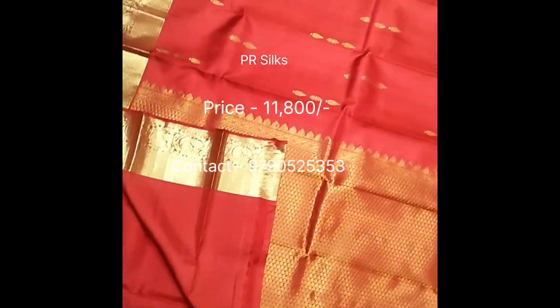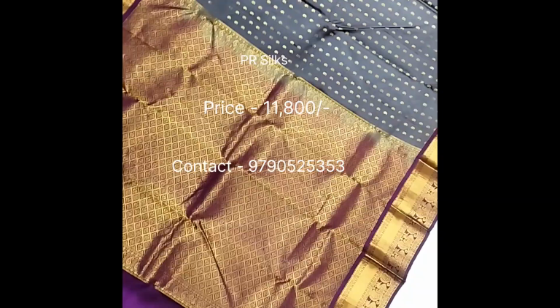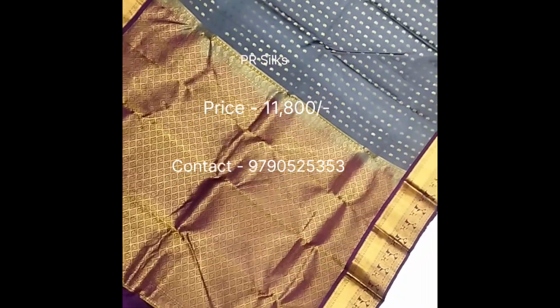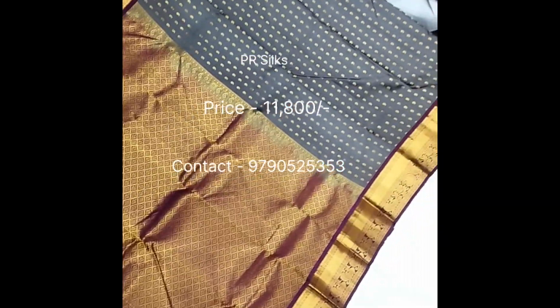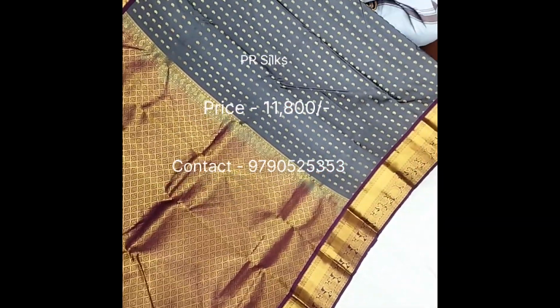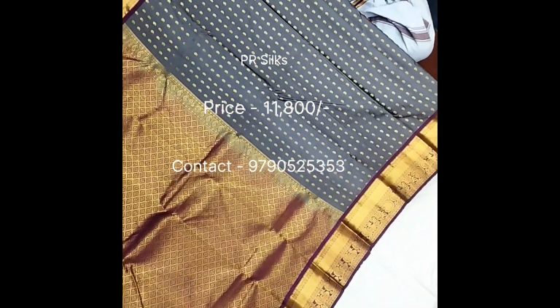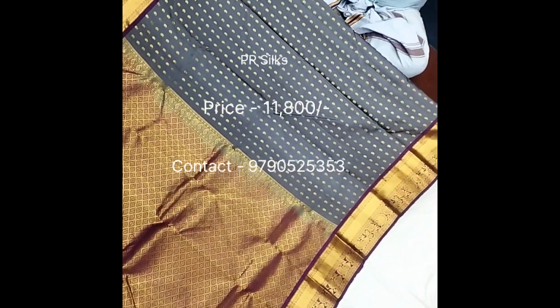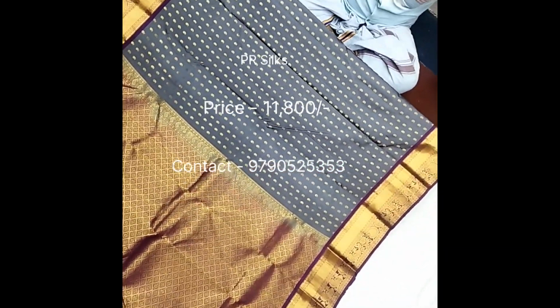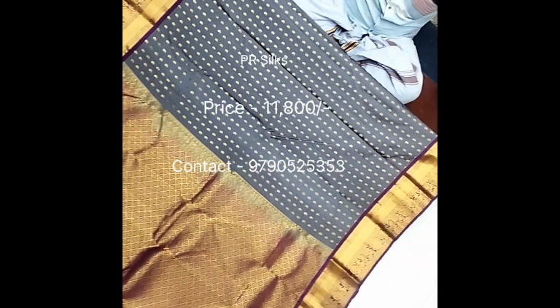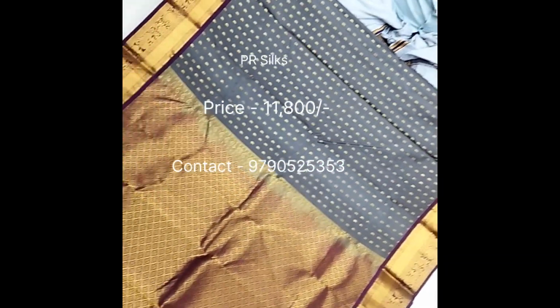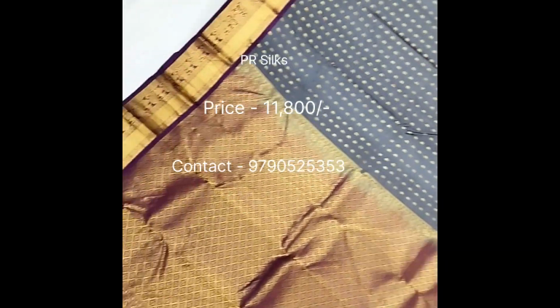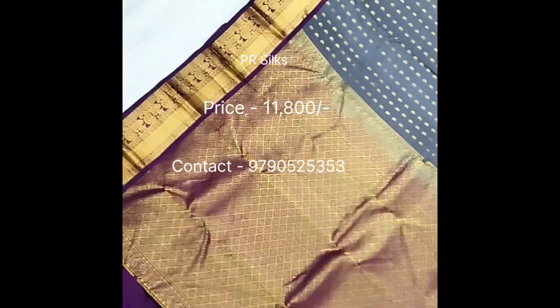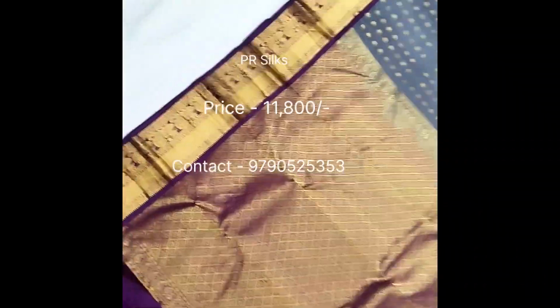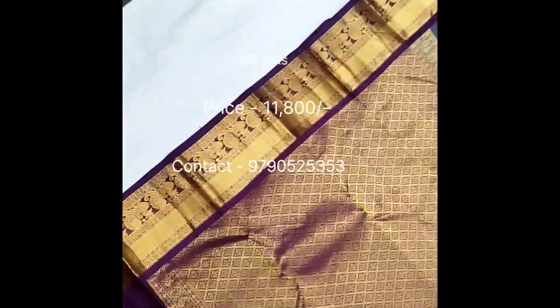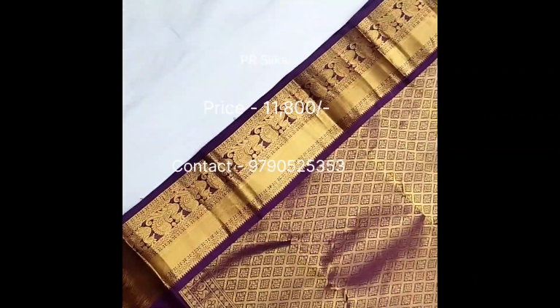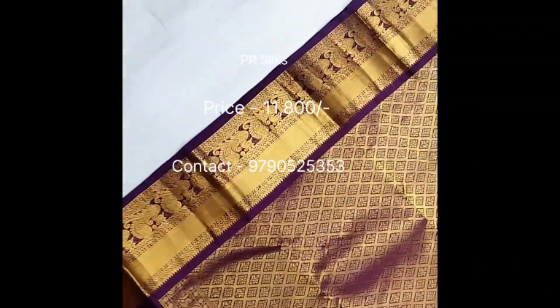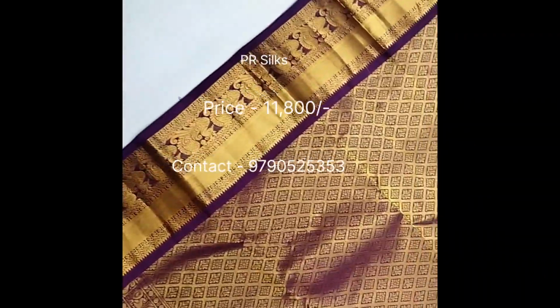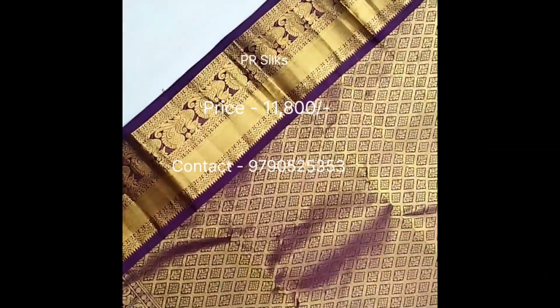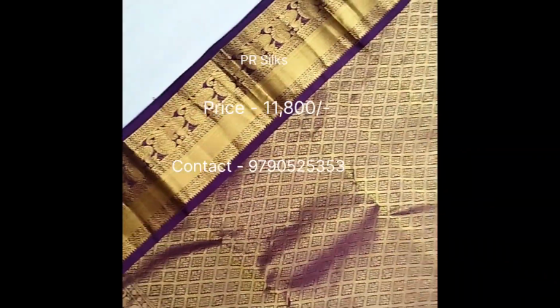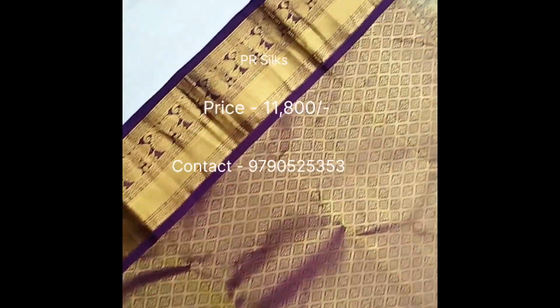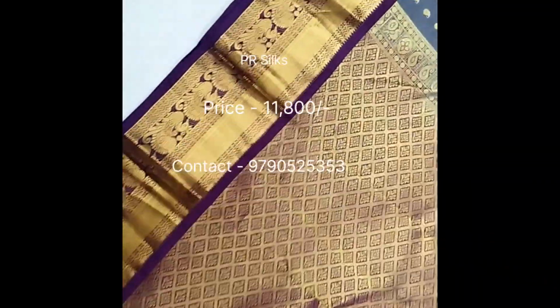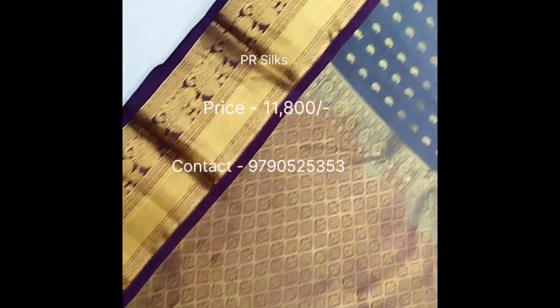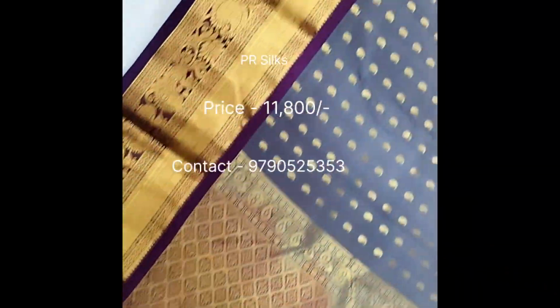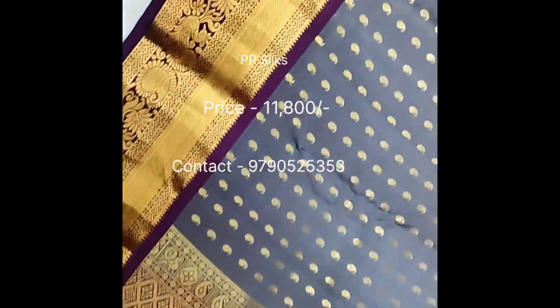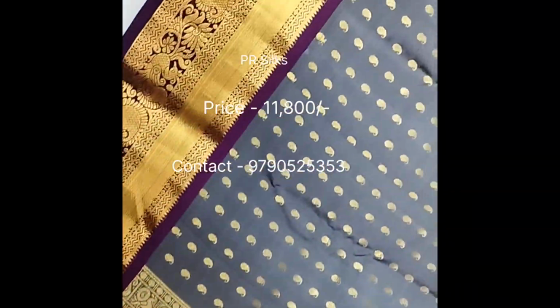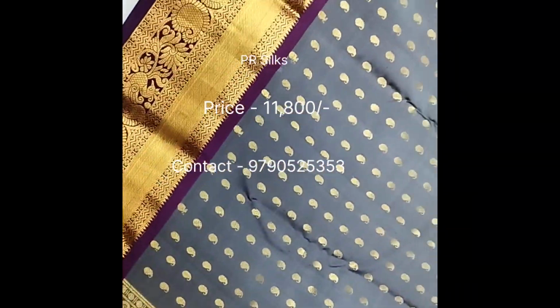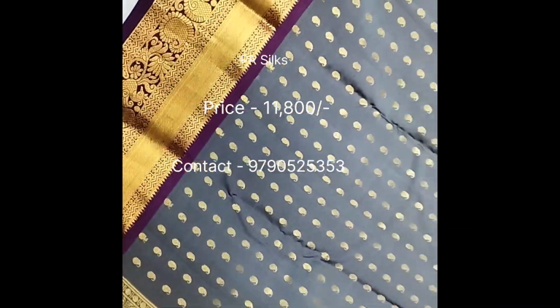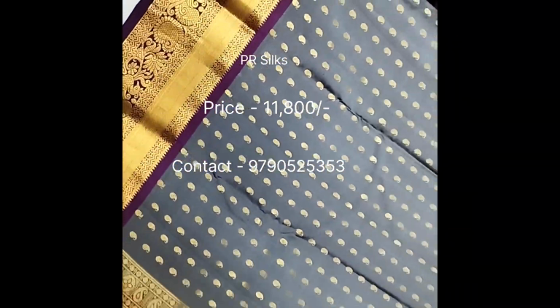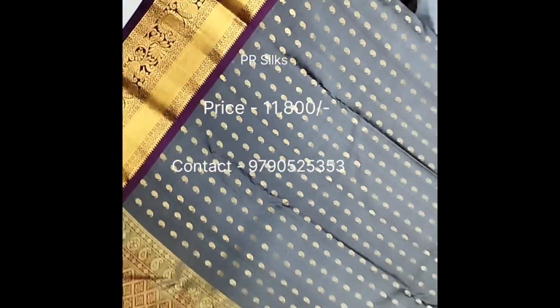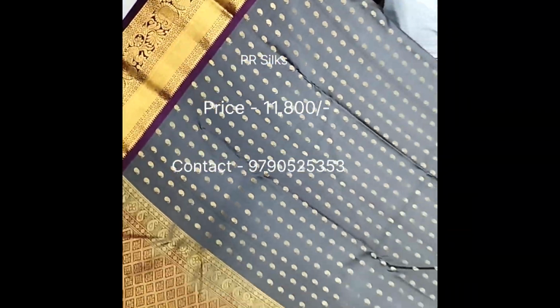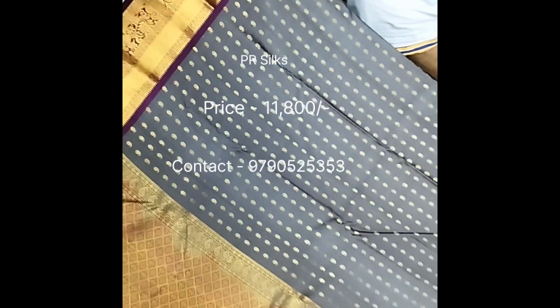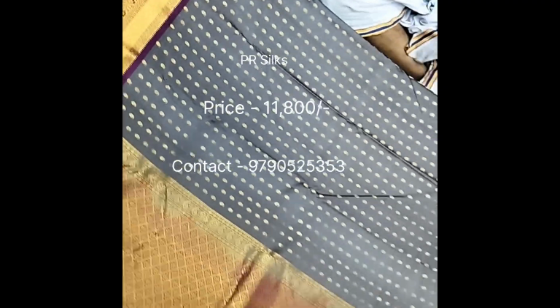This is a double-side border — a purple border and a silver-gray border.